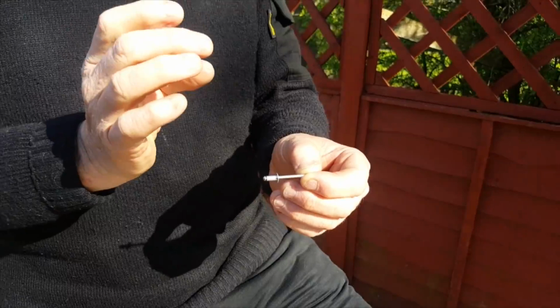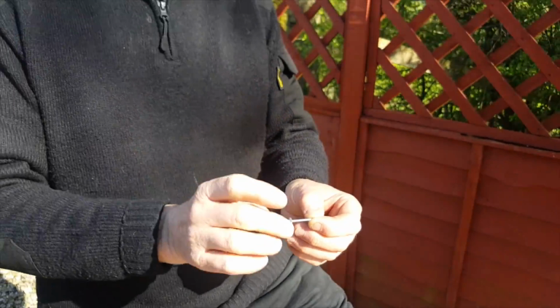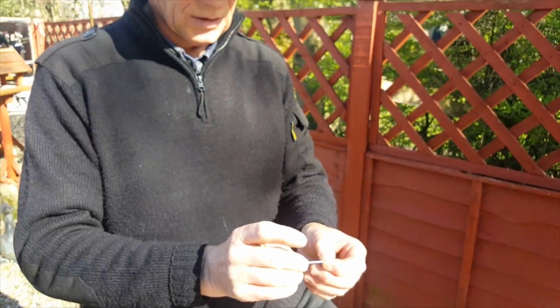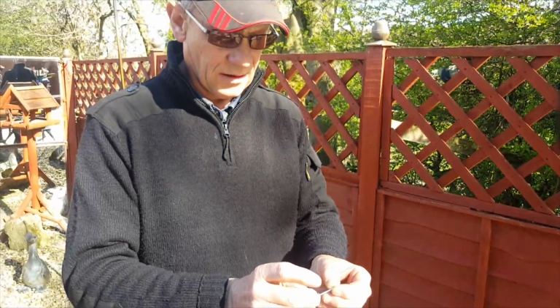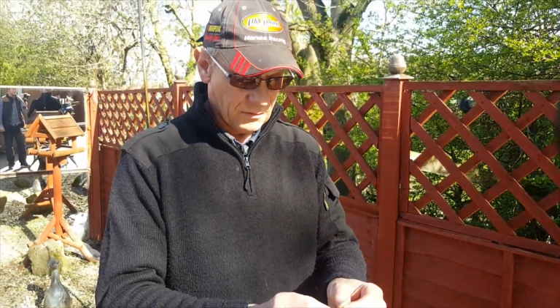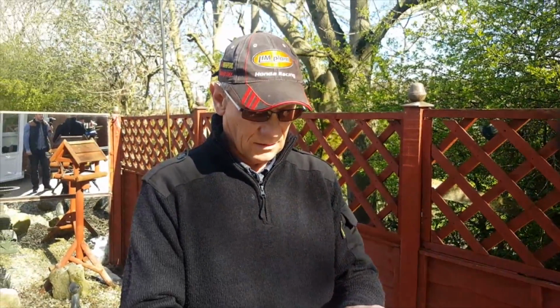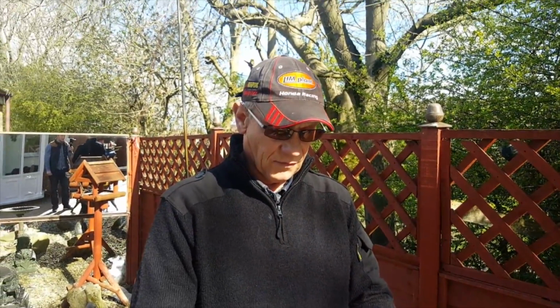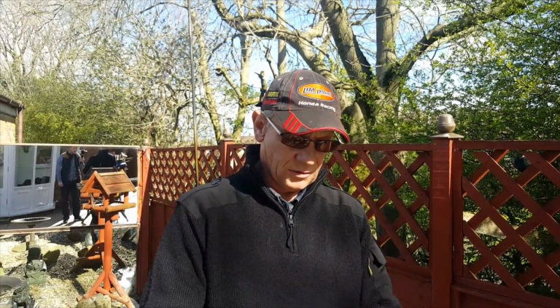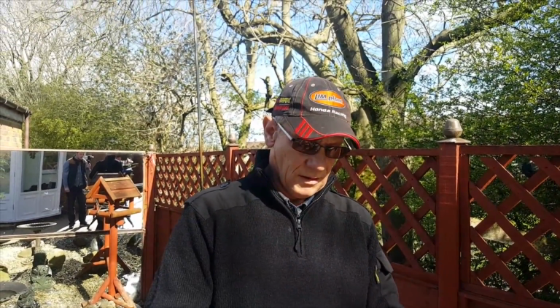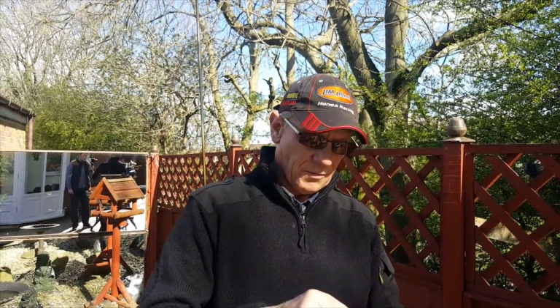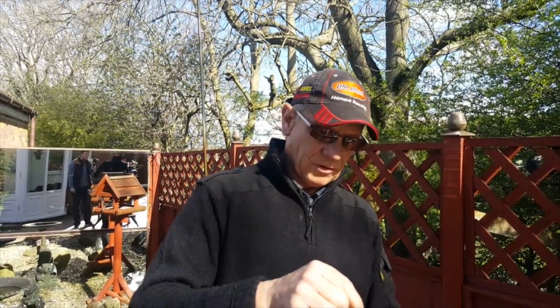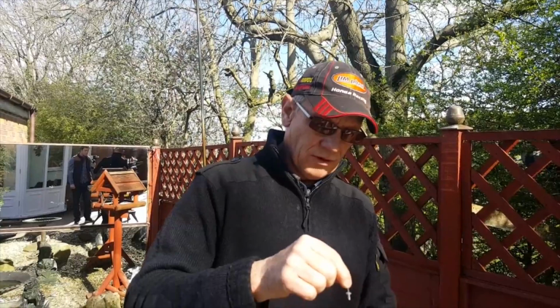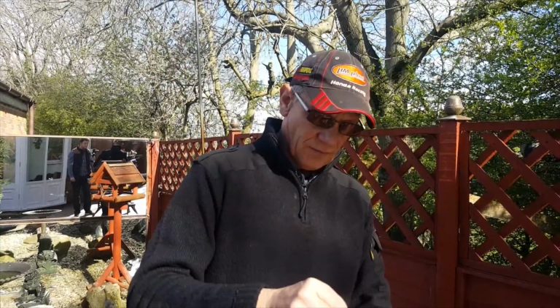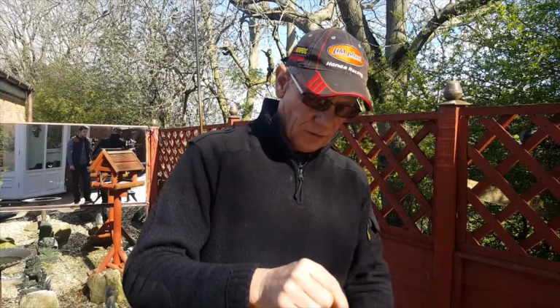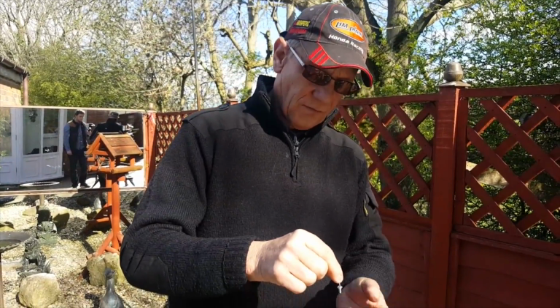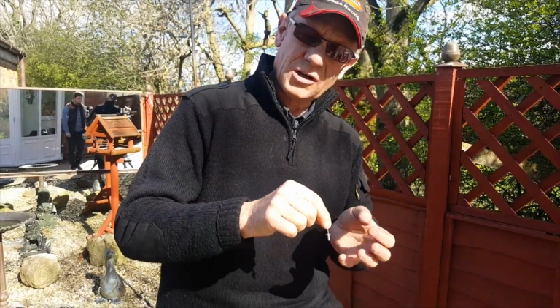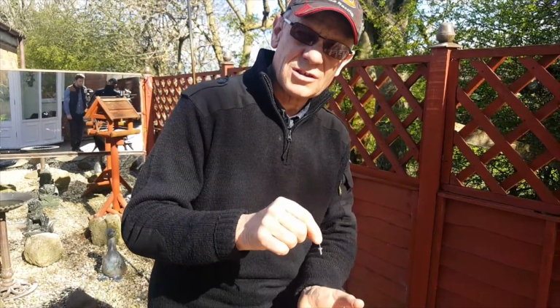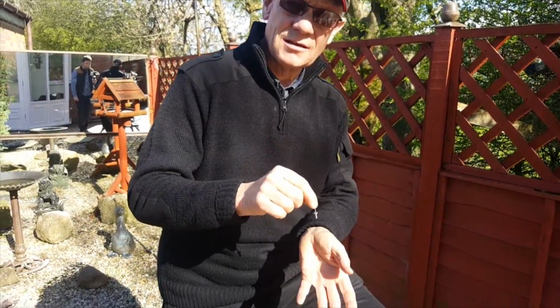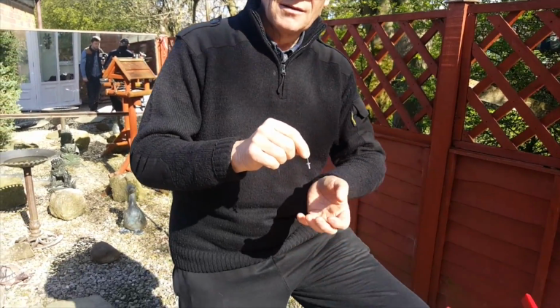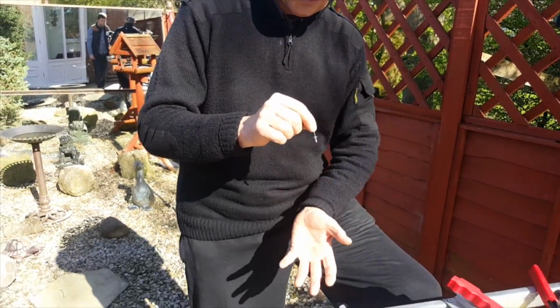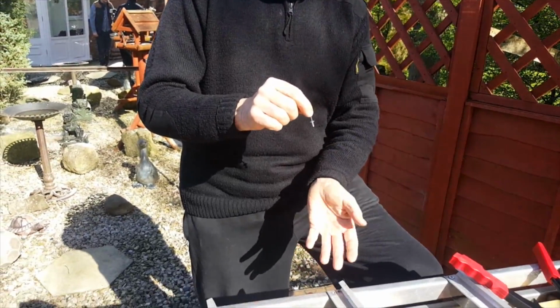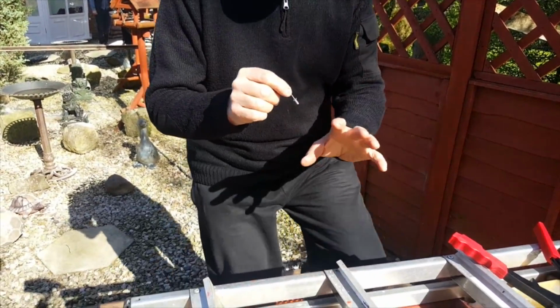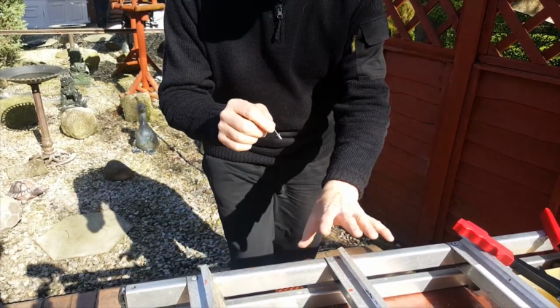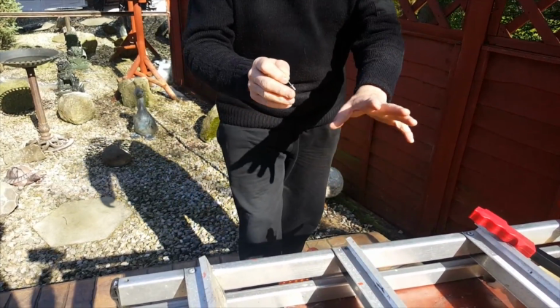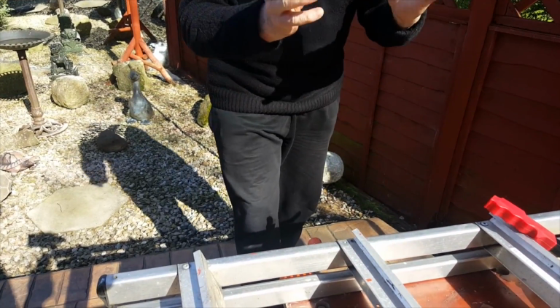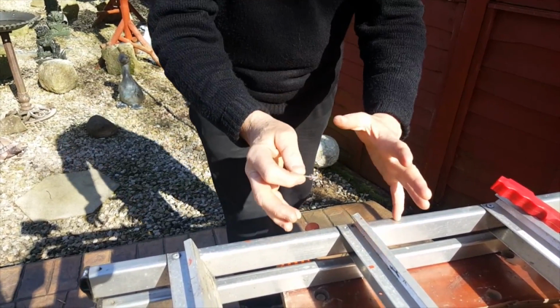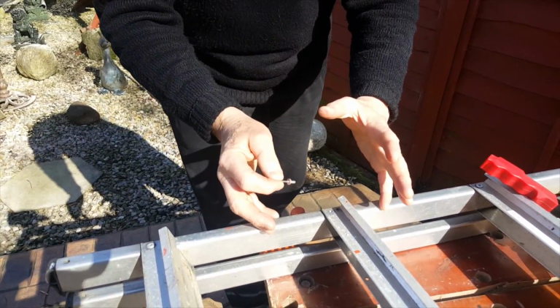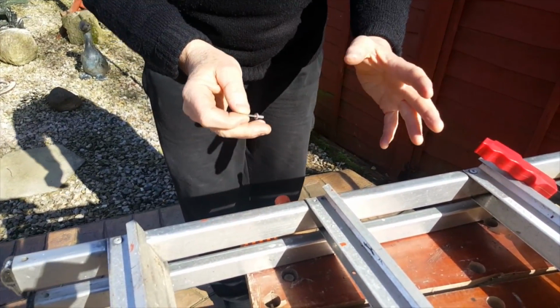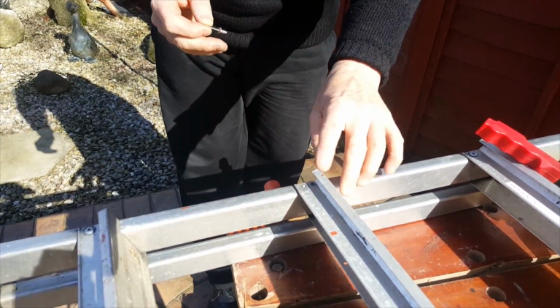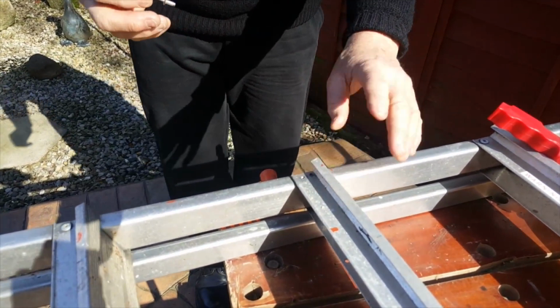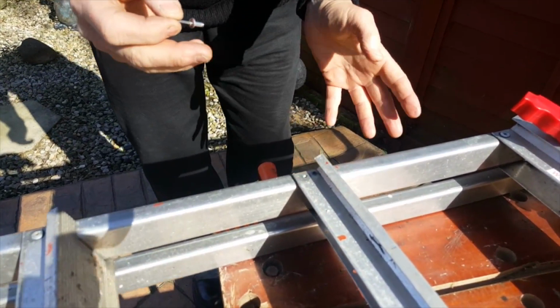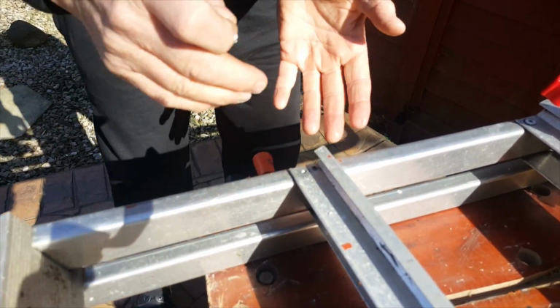That's a really good invention because the 'blind' in blind rivet refers to being able to rivet something for which you can't see the other side. This is a classic example — I've got some step ladders here that need repairing.